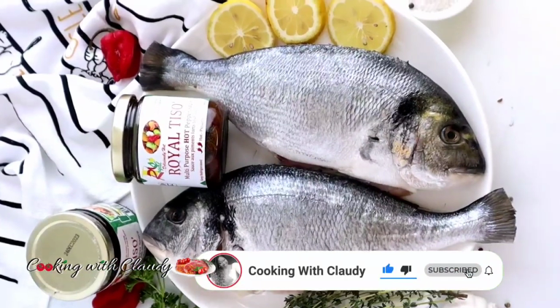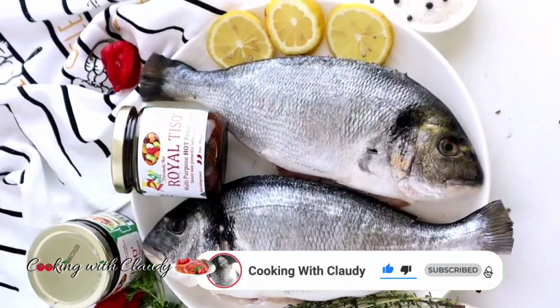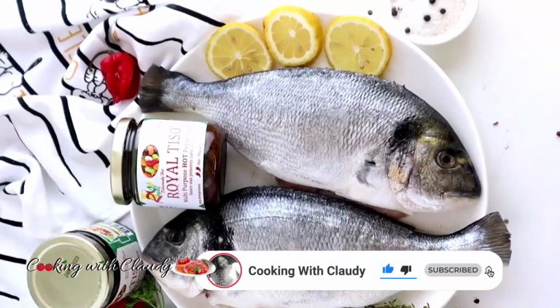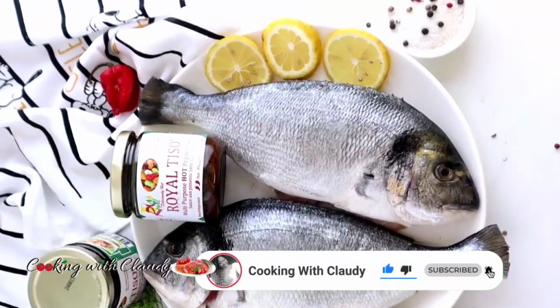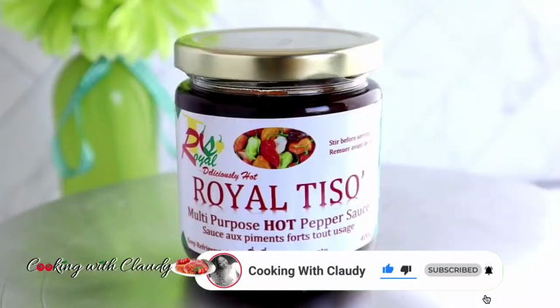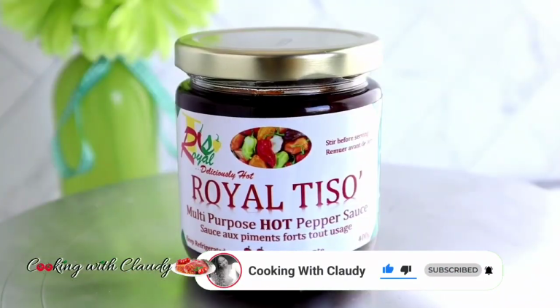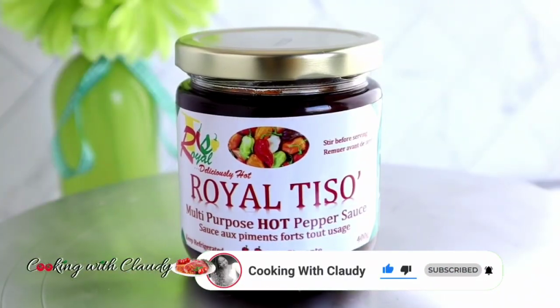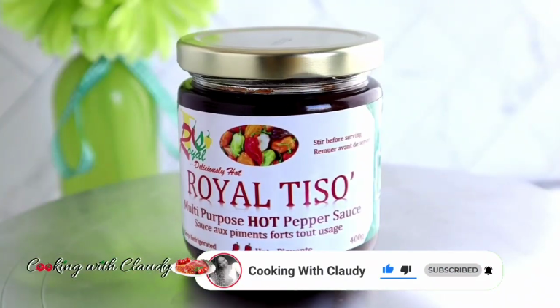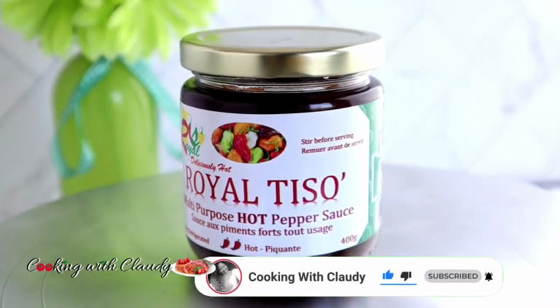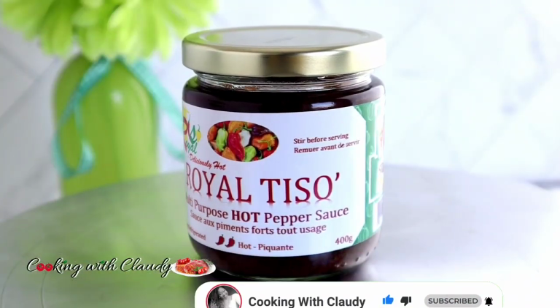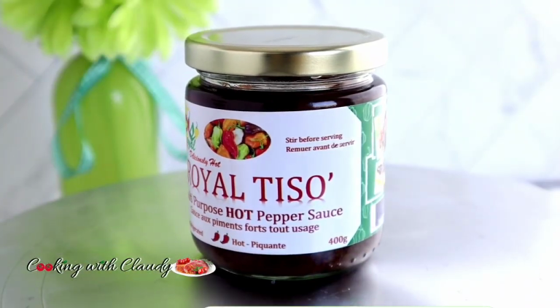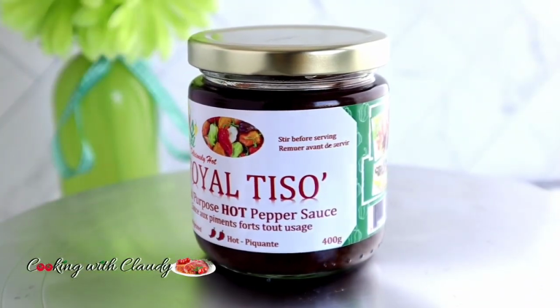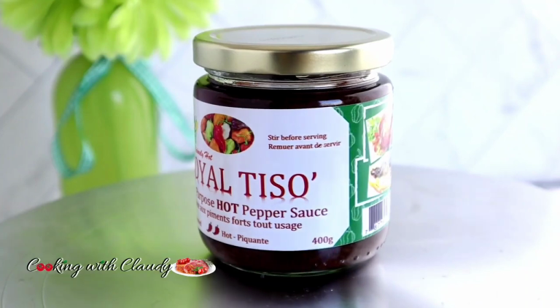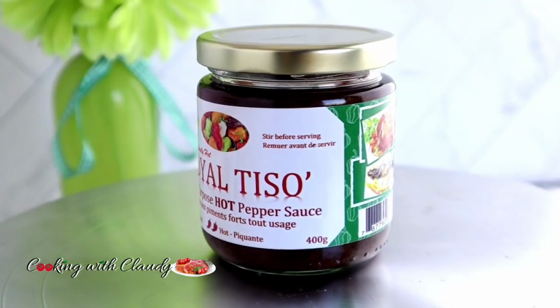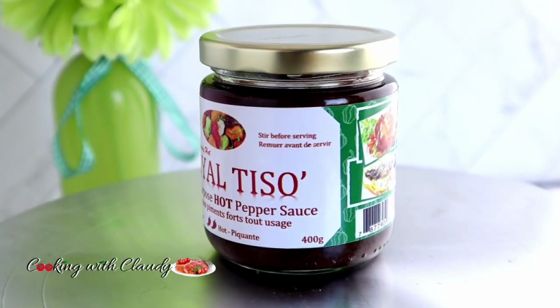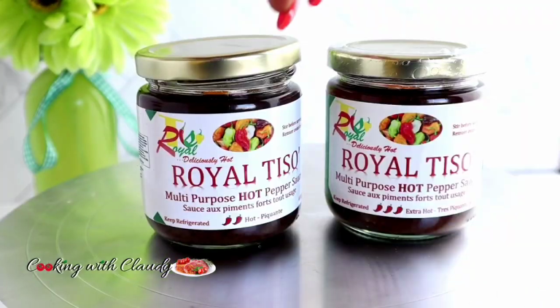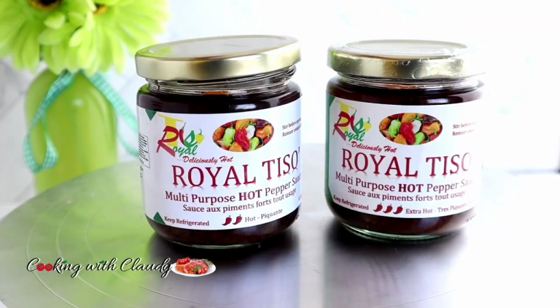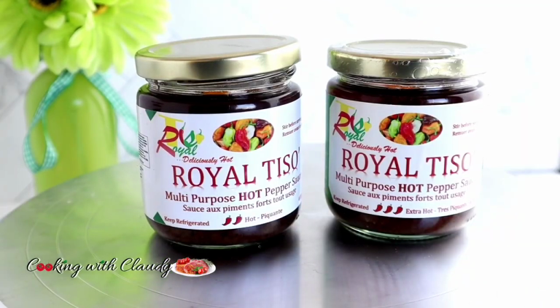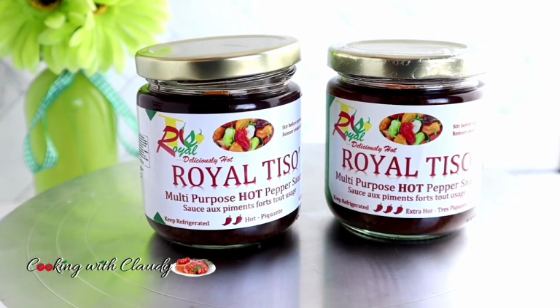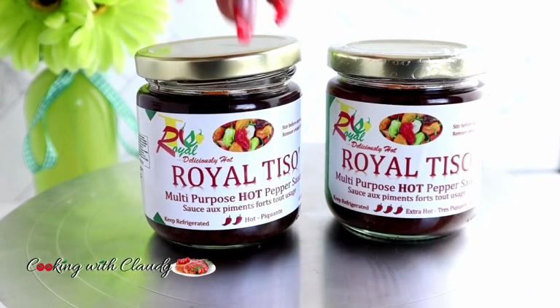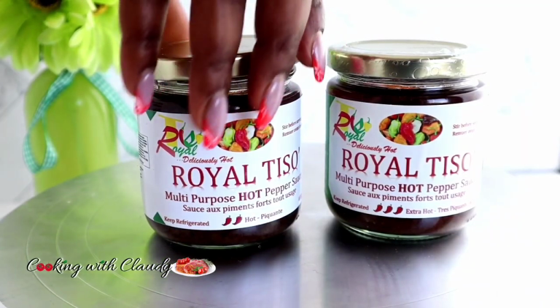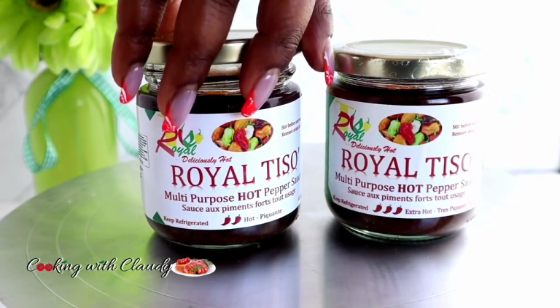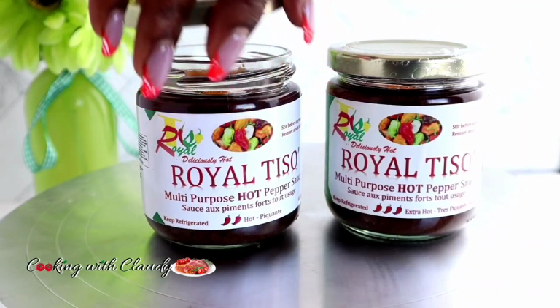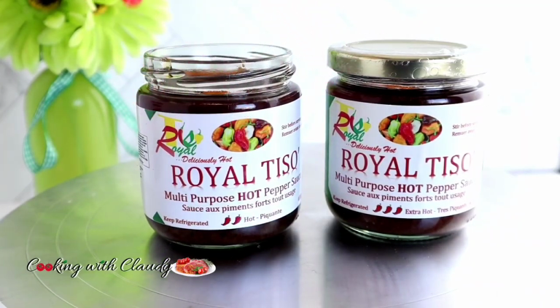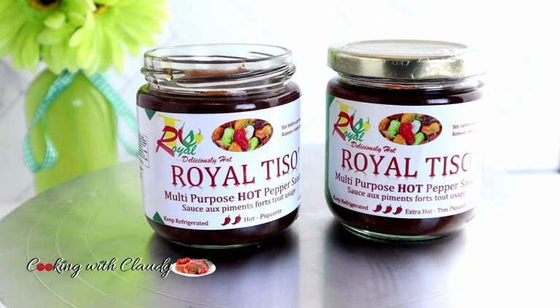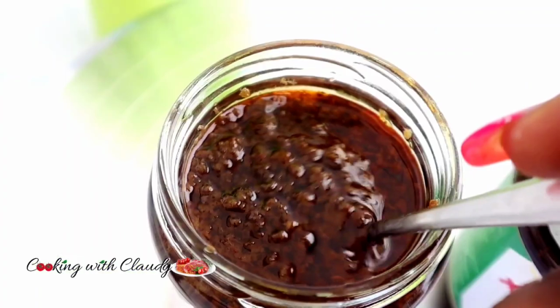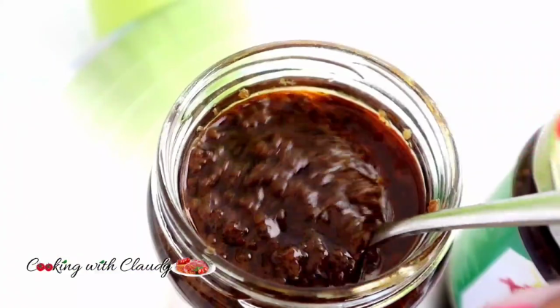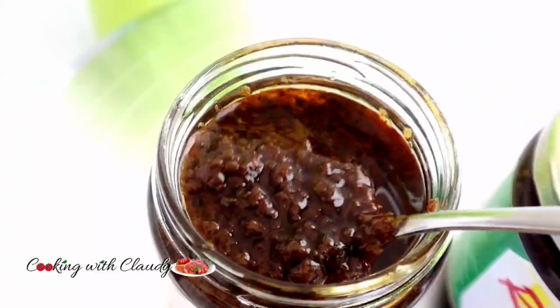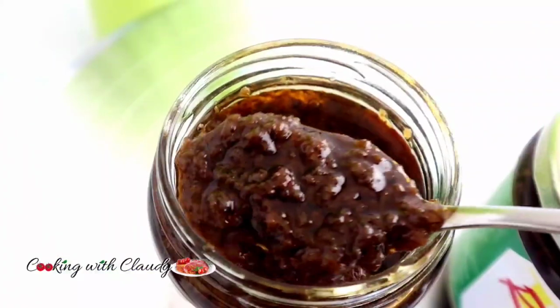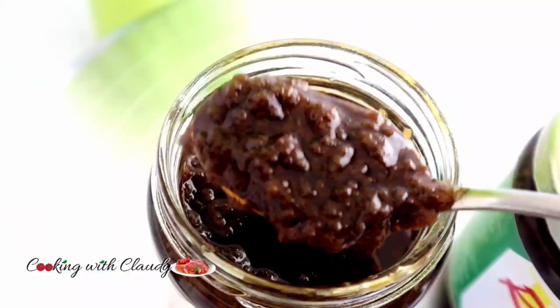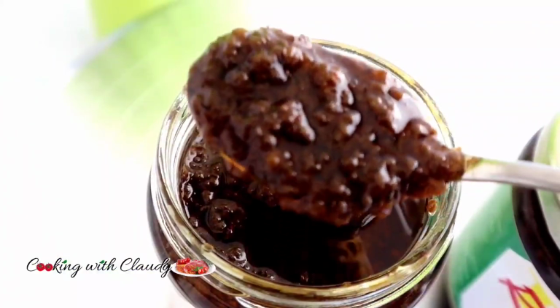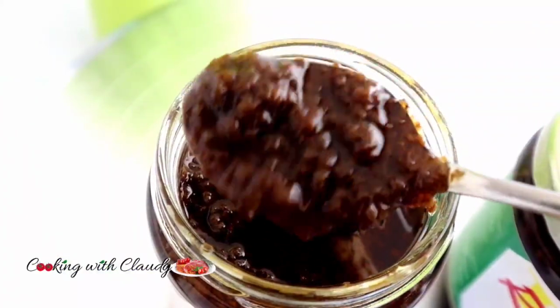These are the ingredients we will be using. And of course, I will be using my Royal Tissot pepper sauce. I will be using it as a marinade, a basting sauce, and a dip. This pepper sauce is the hit.